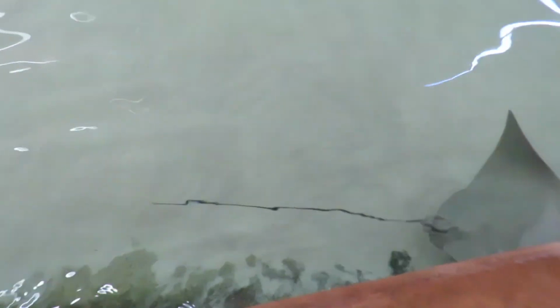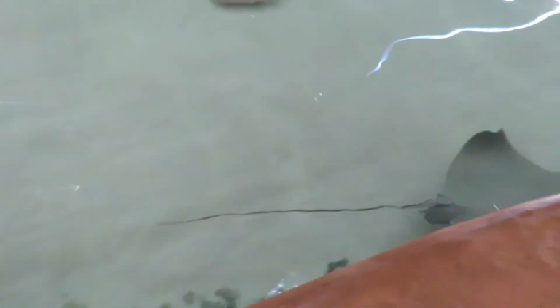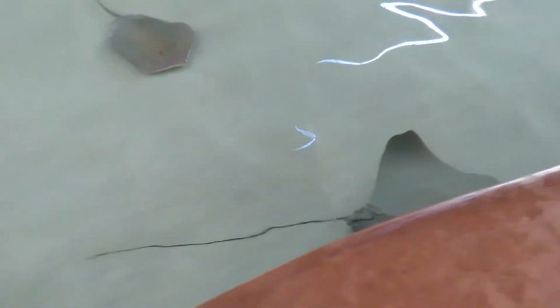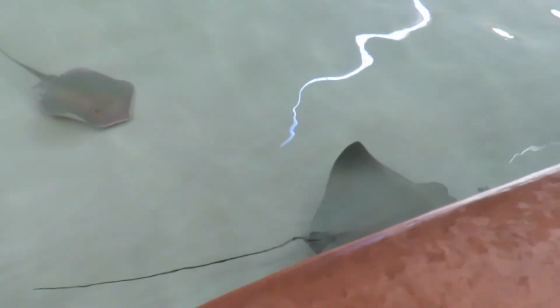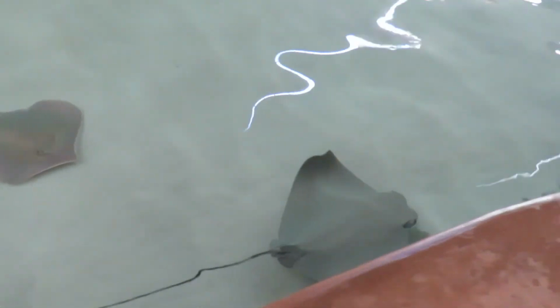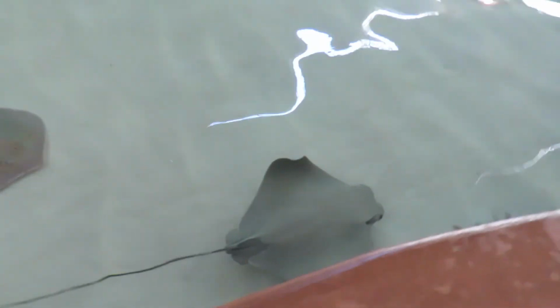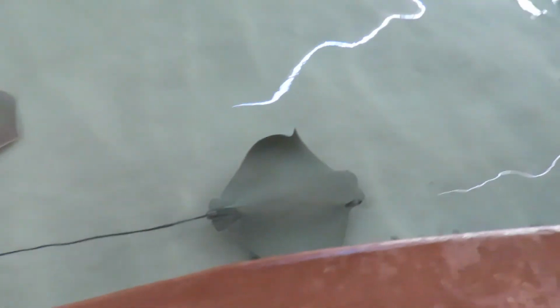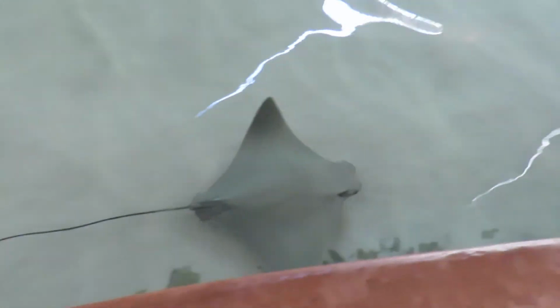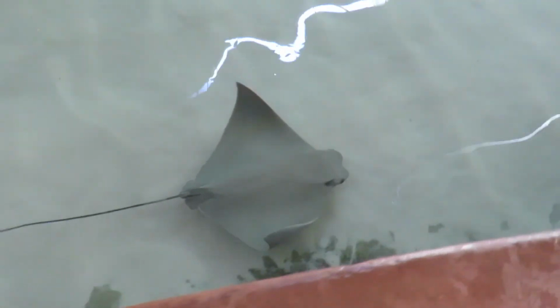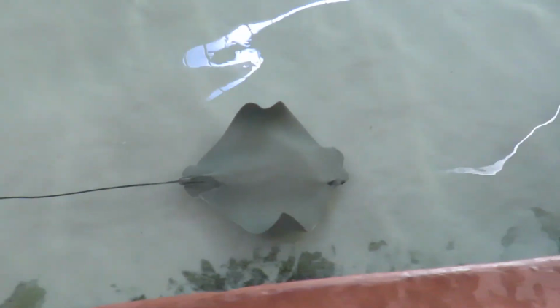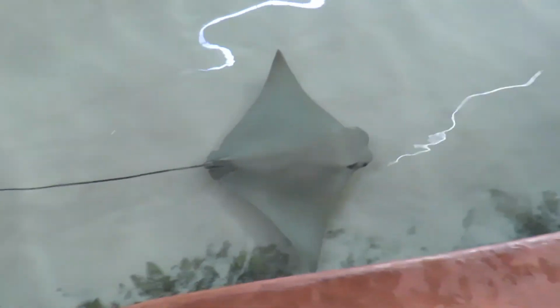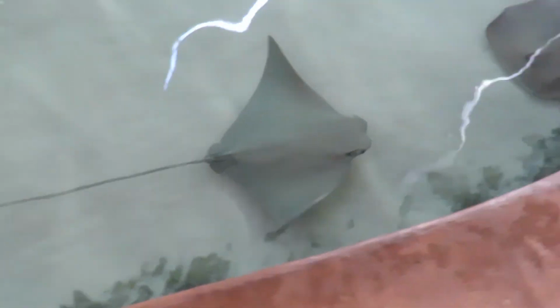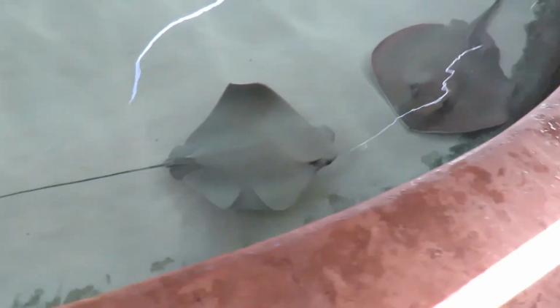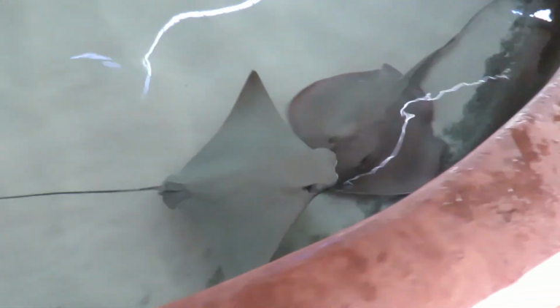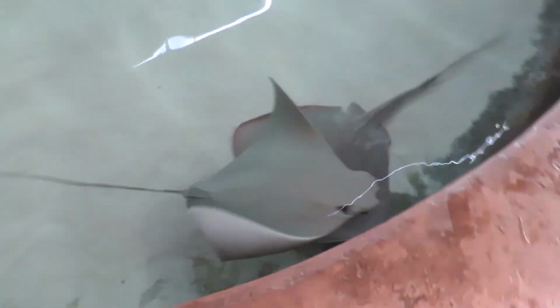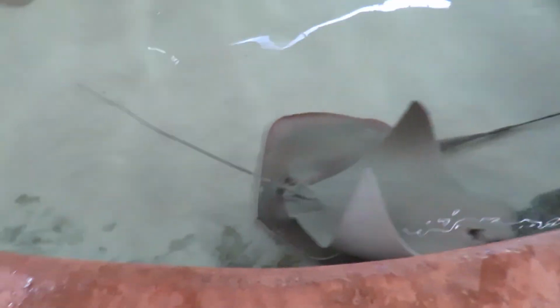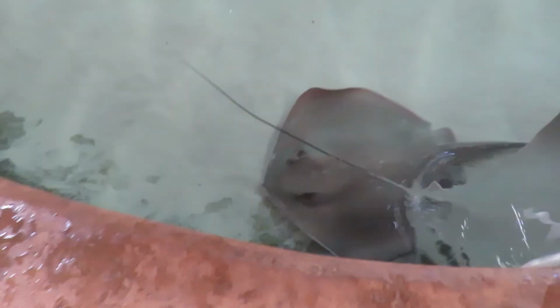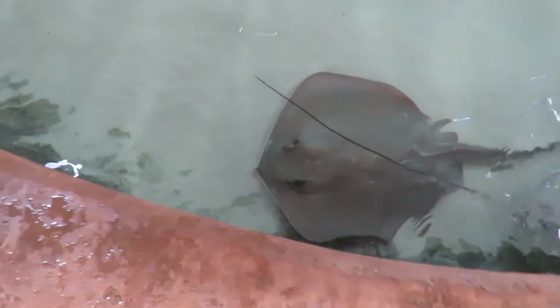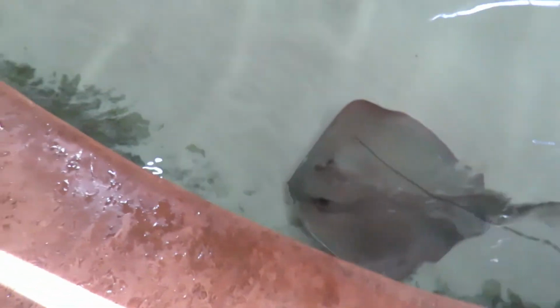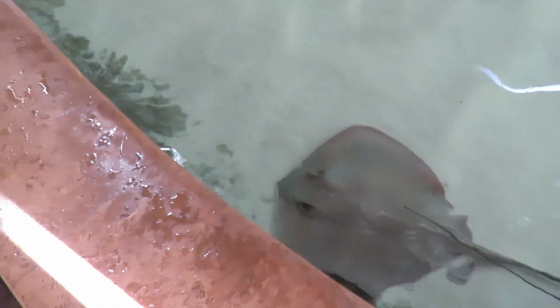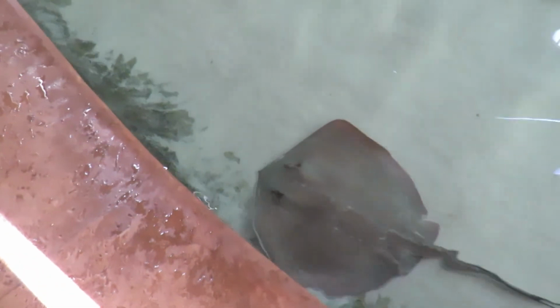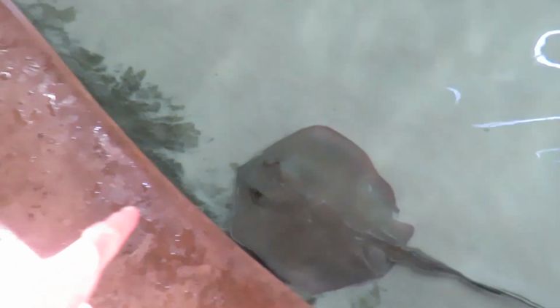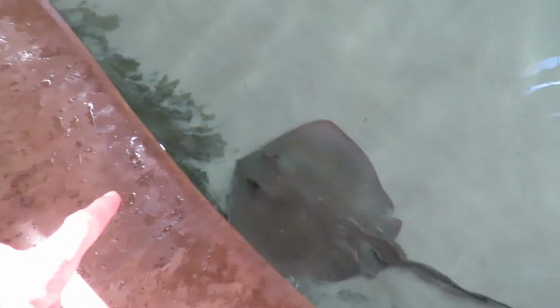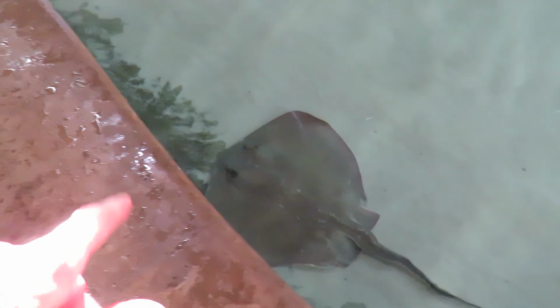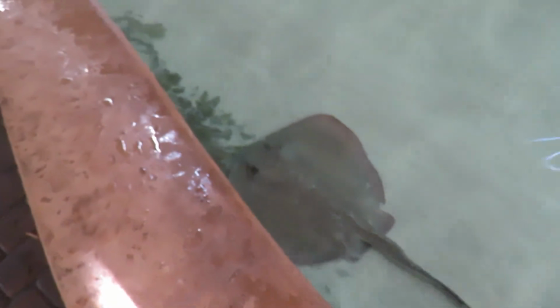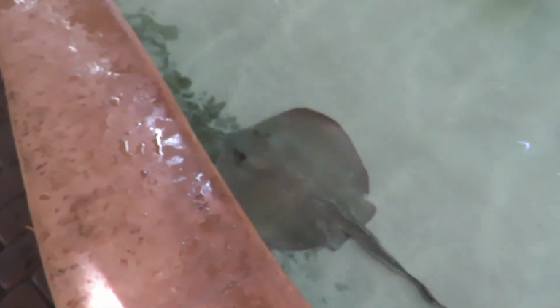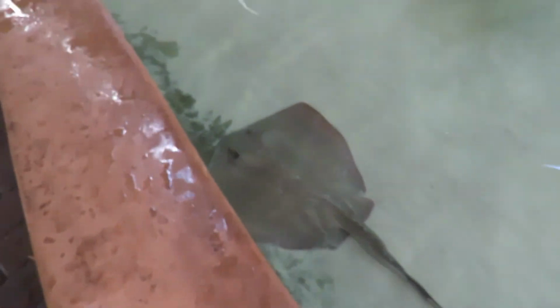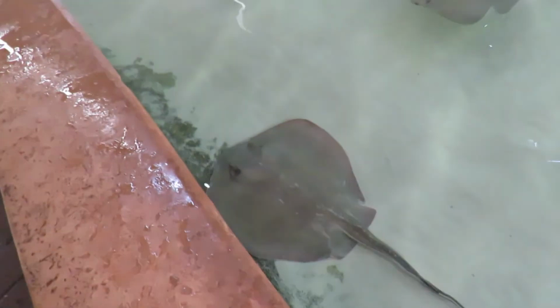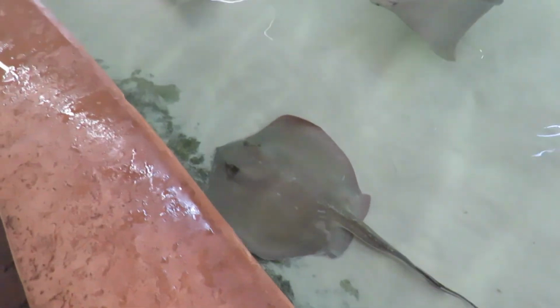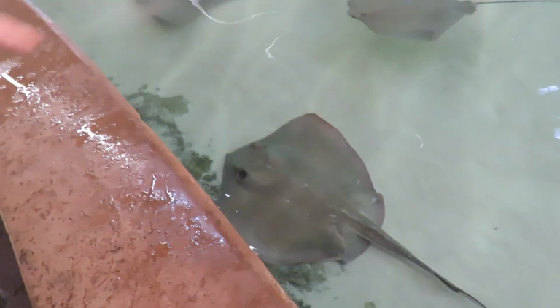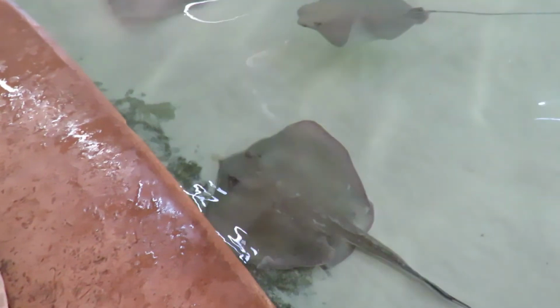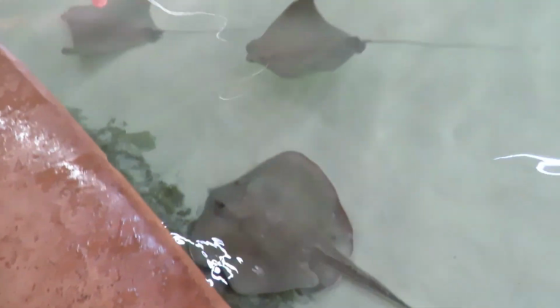Good morning everybody, this is Karen March from Hilton Head Home. We got a cow nose ray right here — those are the cow nose.